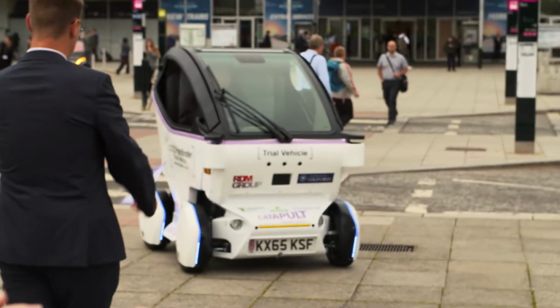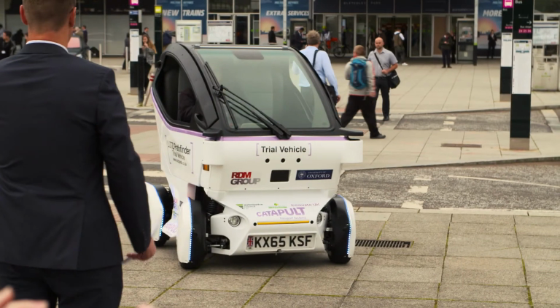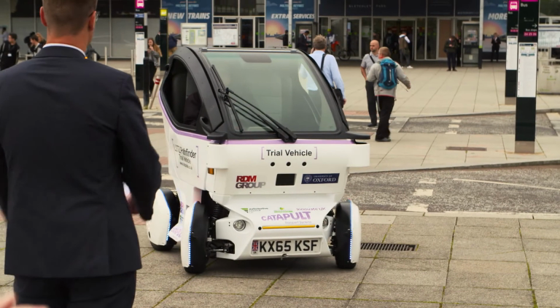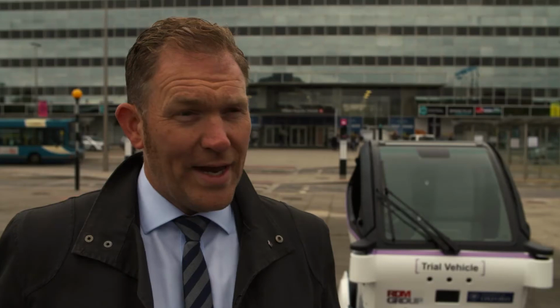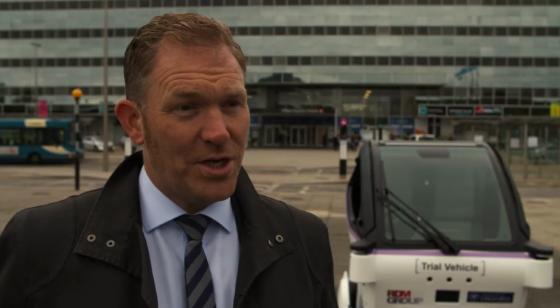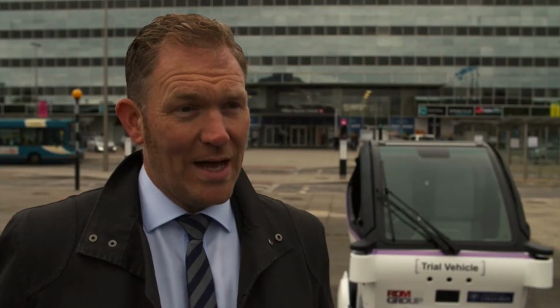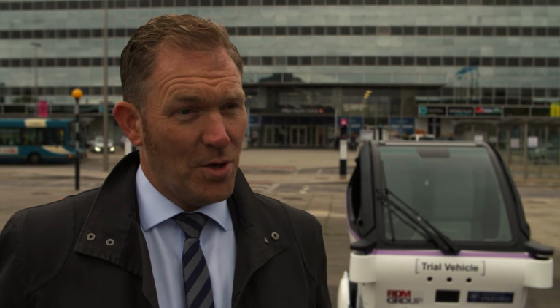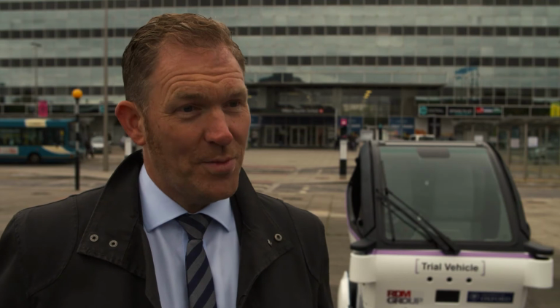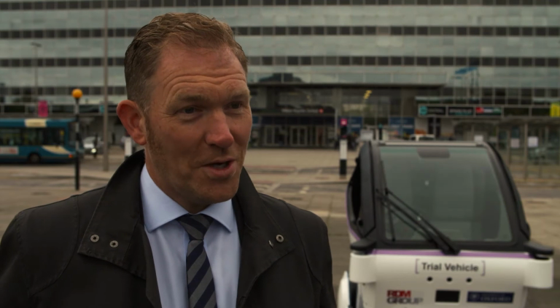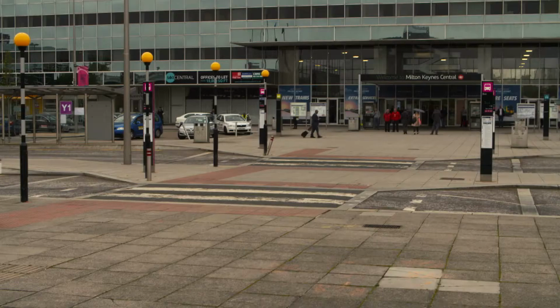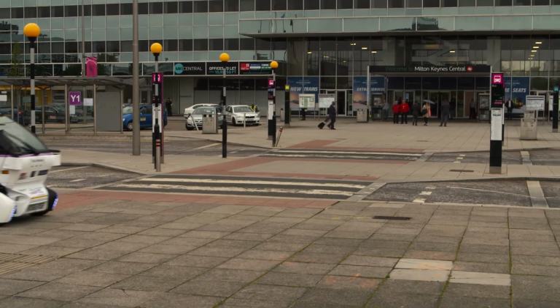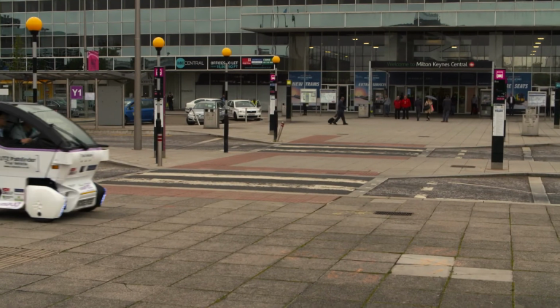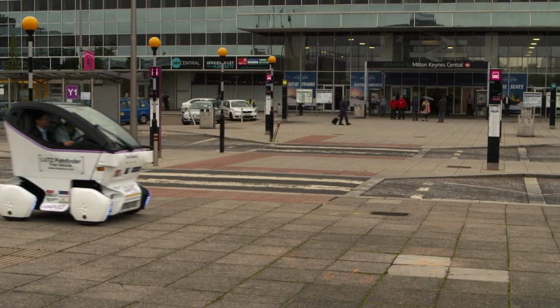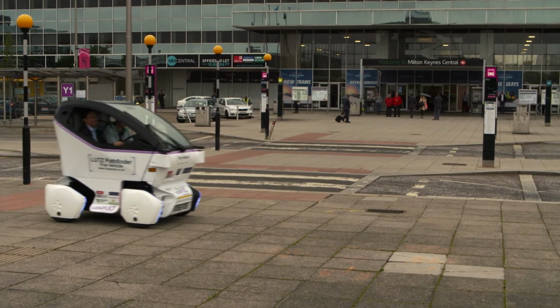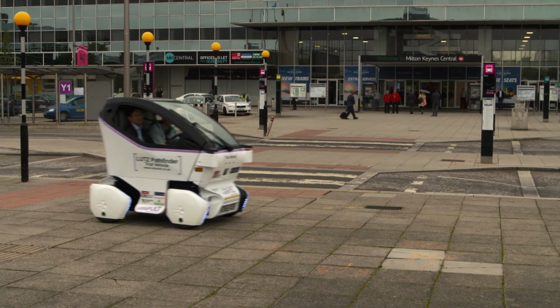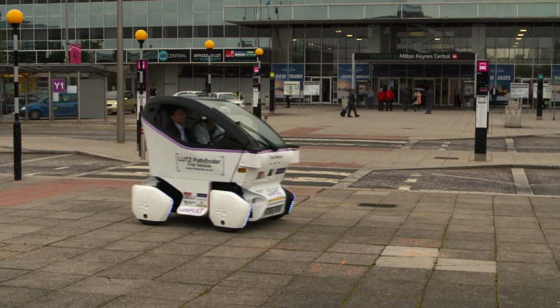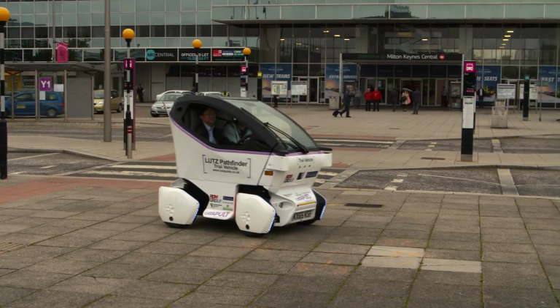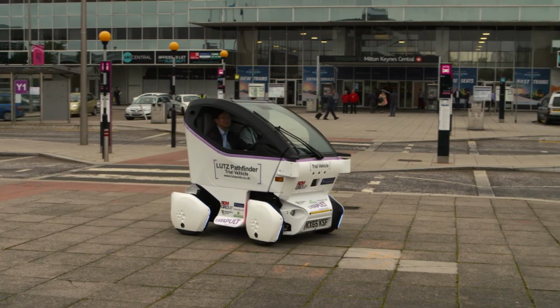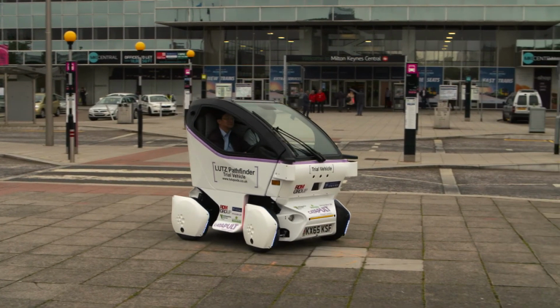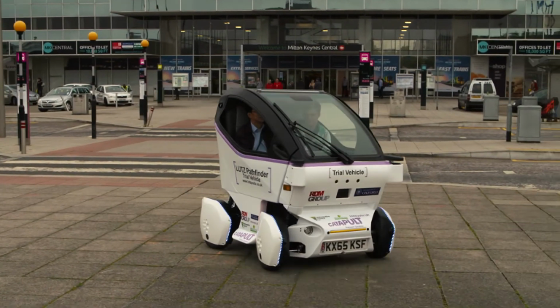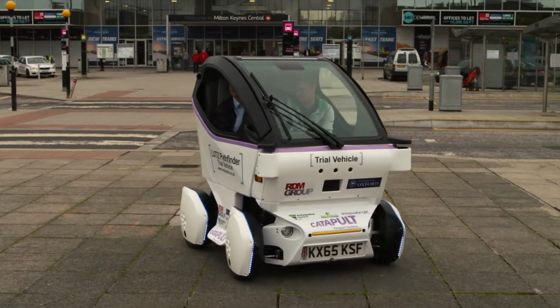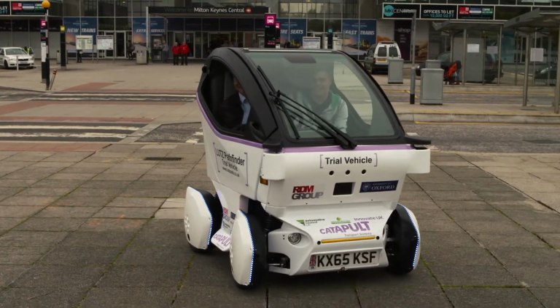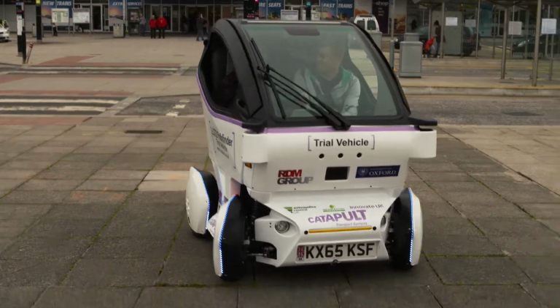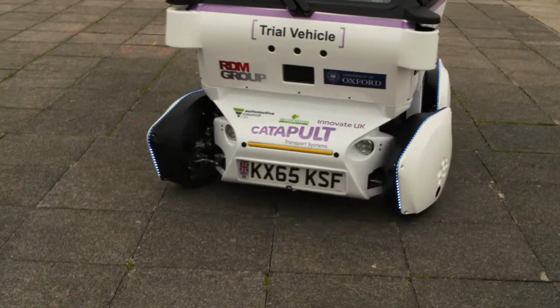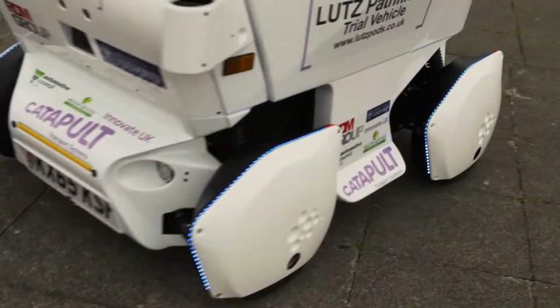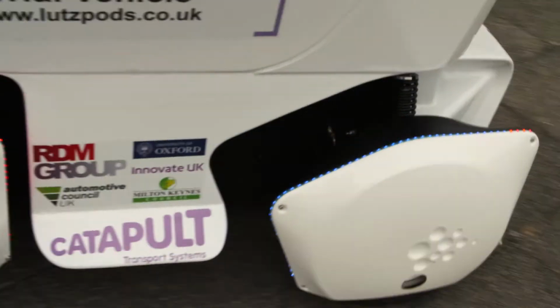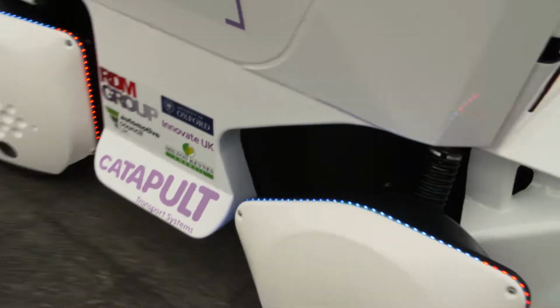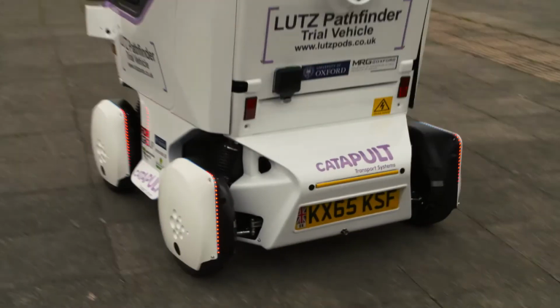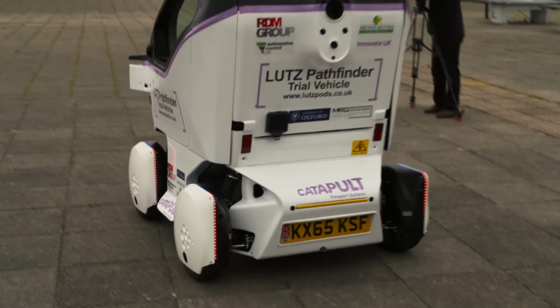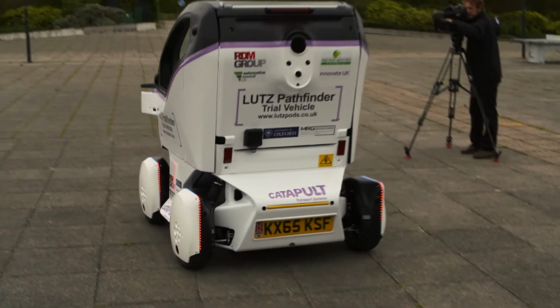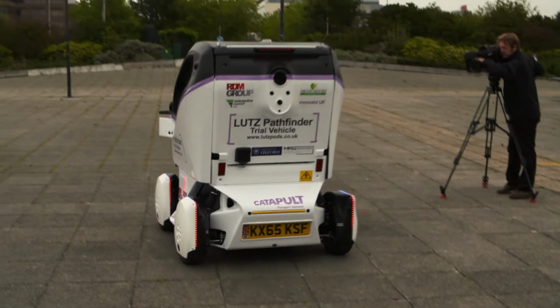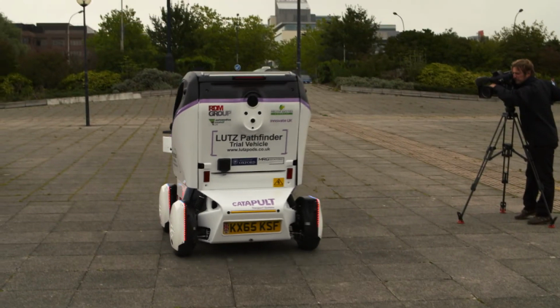Hopefully at some point early next year we'll have some autonomous work going on, but there's so much interest from other cities around the UK. I think it won't be too long before we start seeing pods in cities all around the UK and possibly around the world.